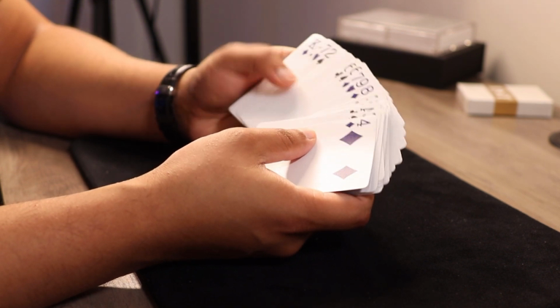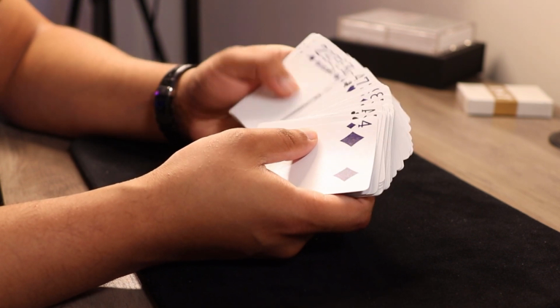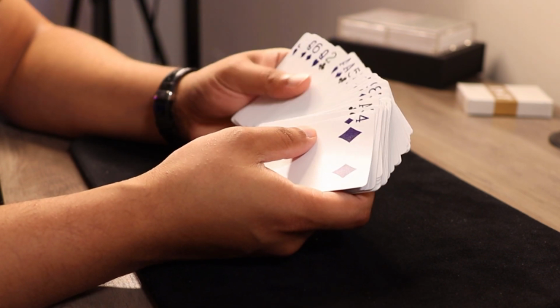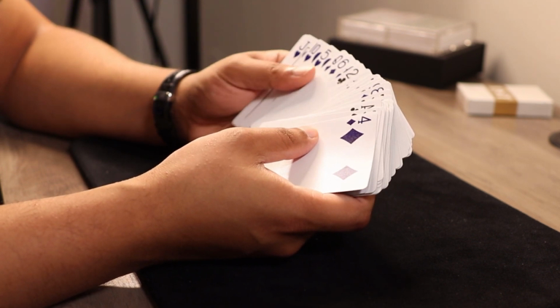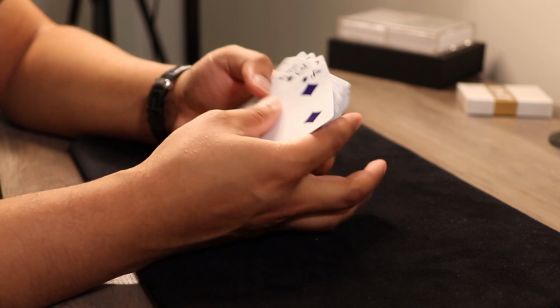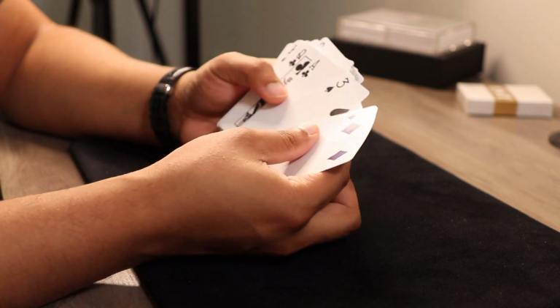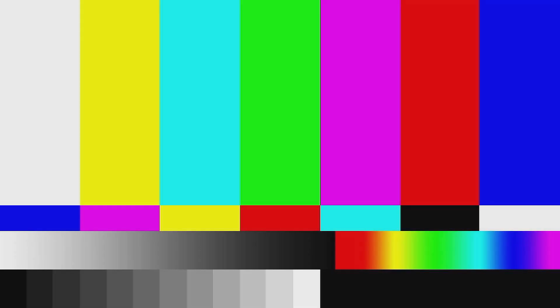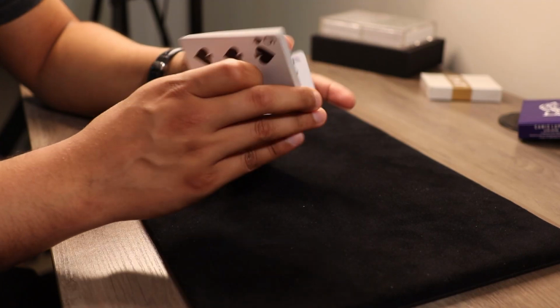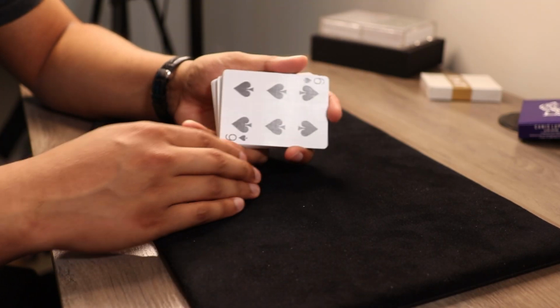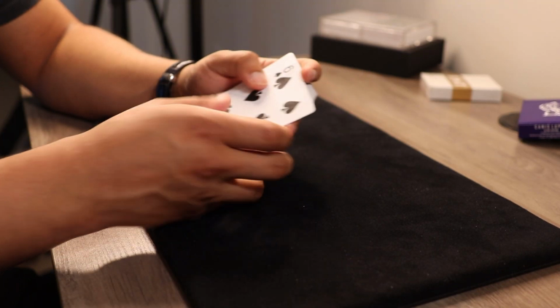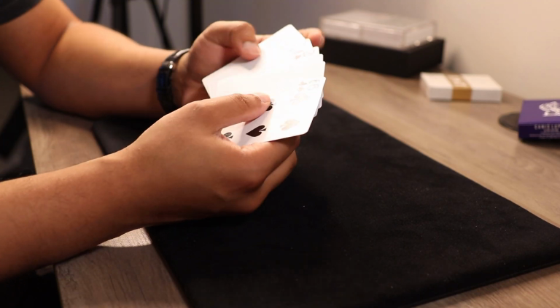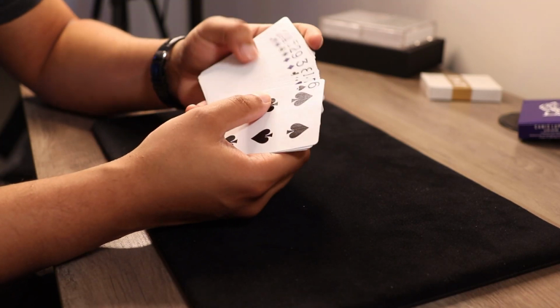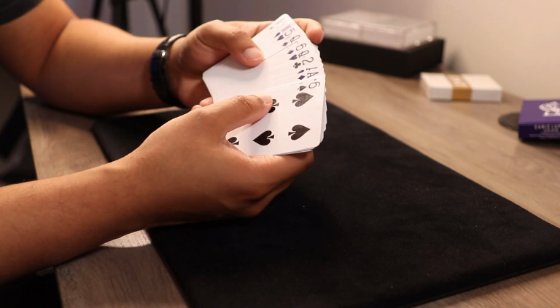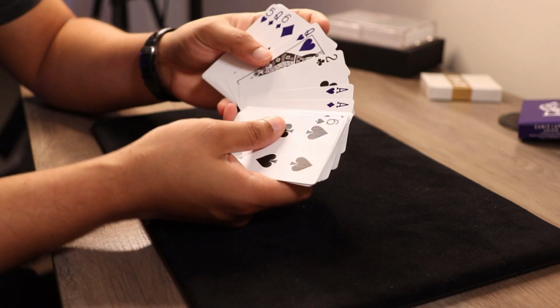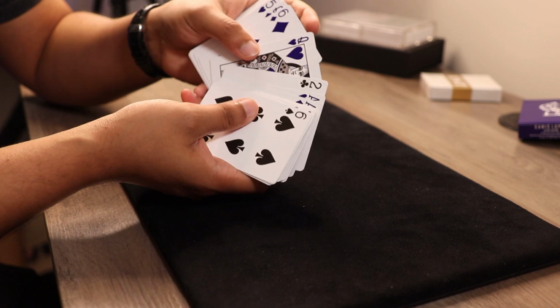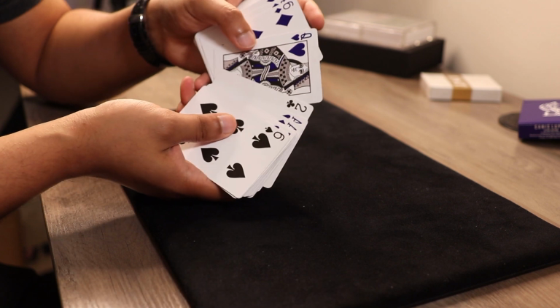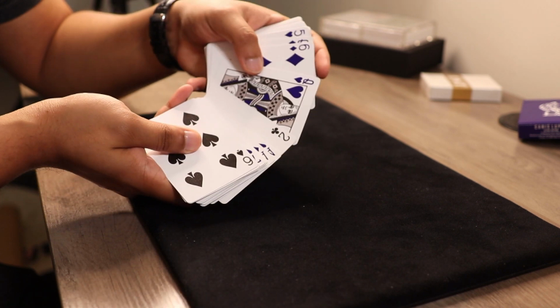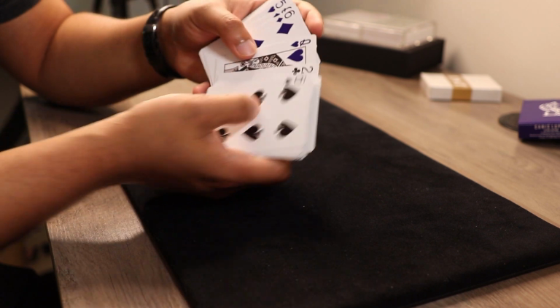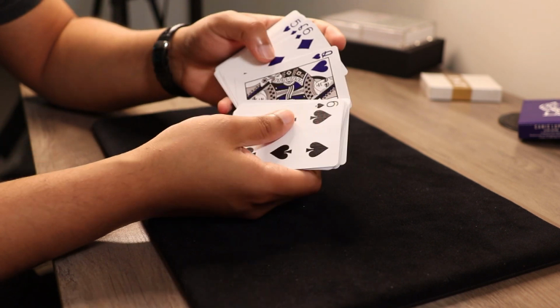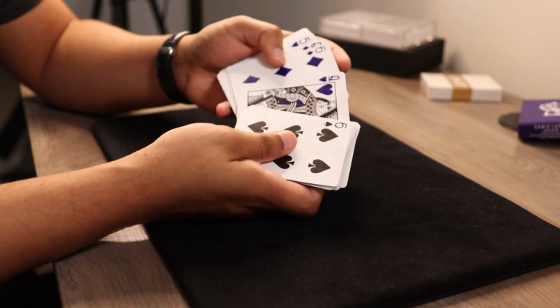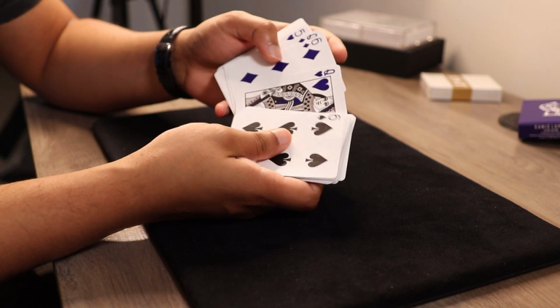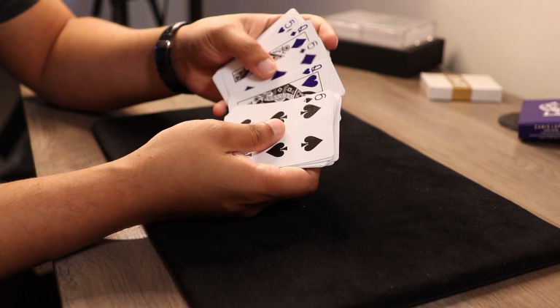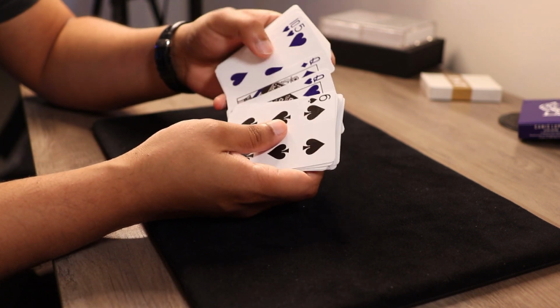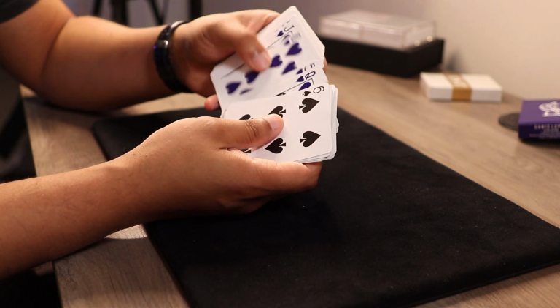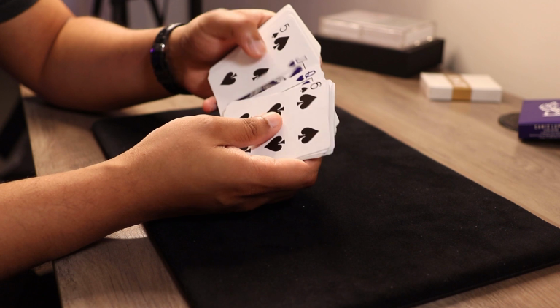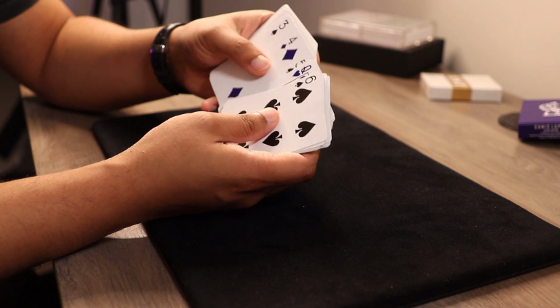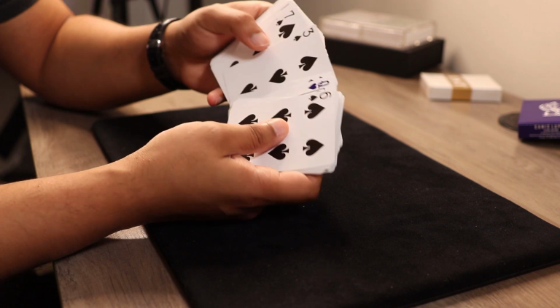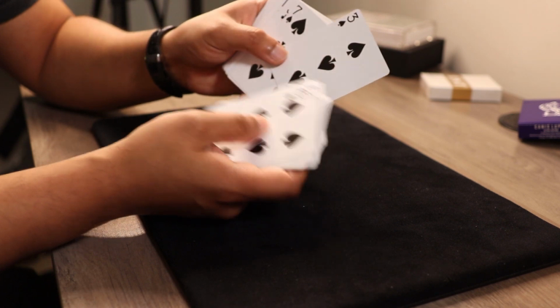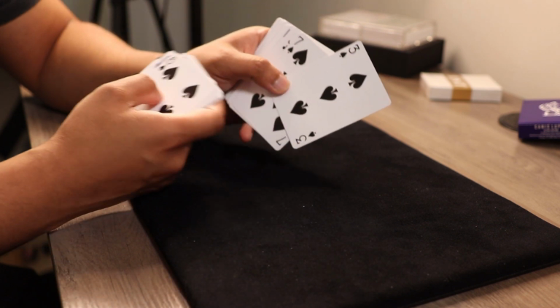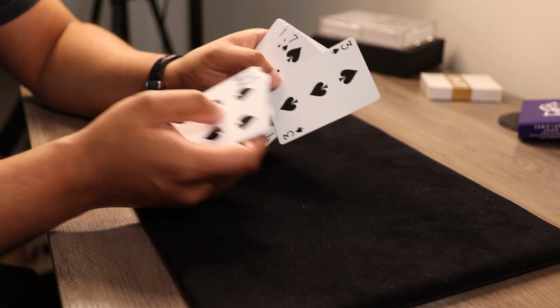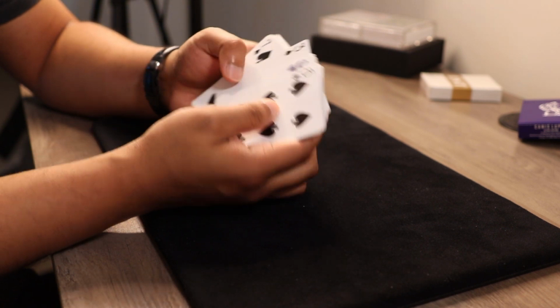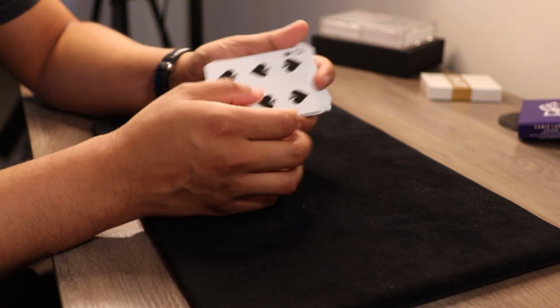Let me give the deck one more cut right over here. And the queen of hearts is right over here. Queen of hearts — you can see. Now you're going to count eight cards: one, two, three, four, five, six, seven, eight. And you know the spectator's selected card is the three of spades.